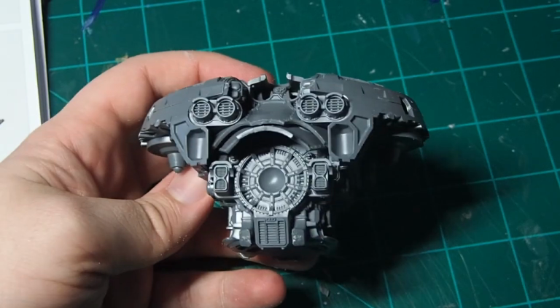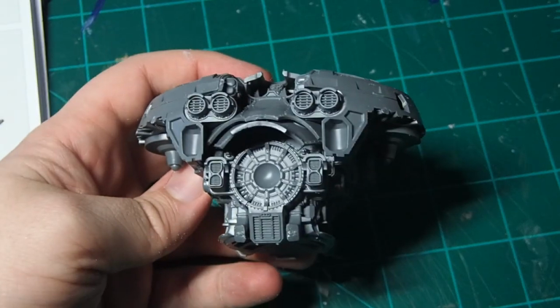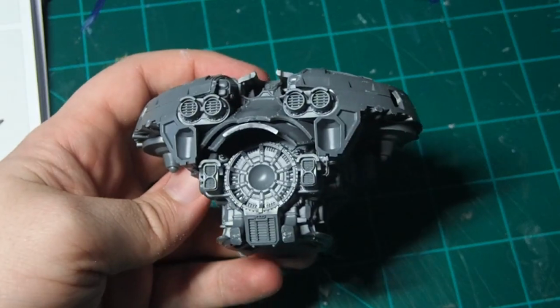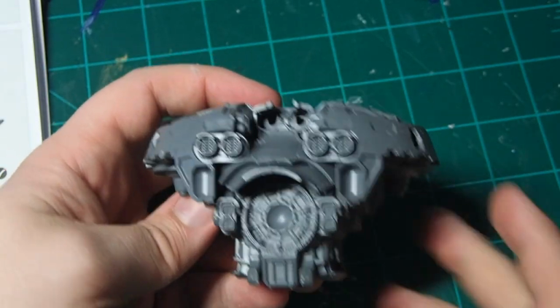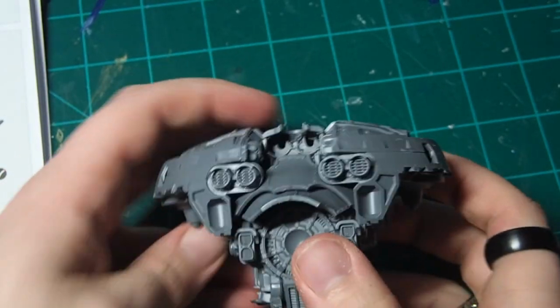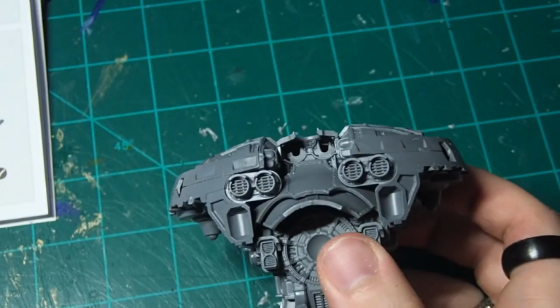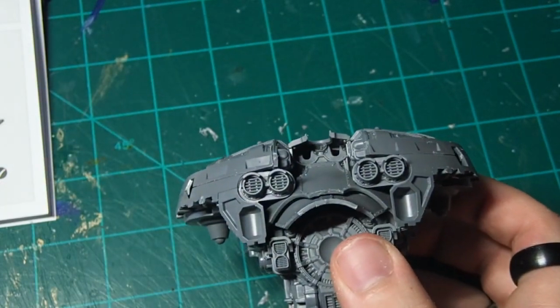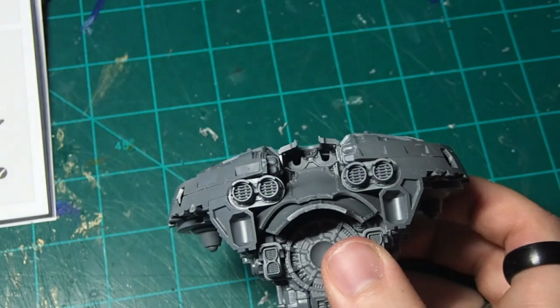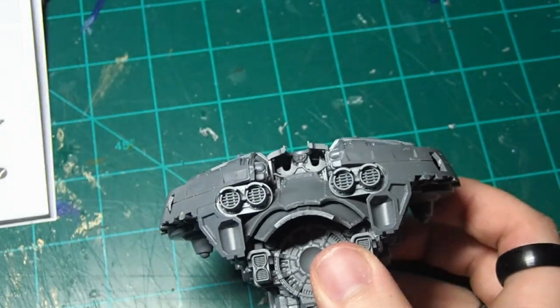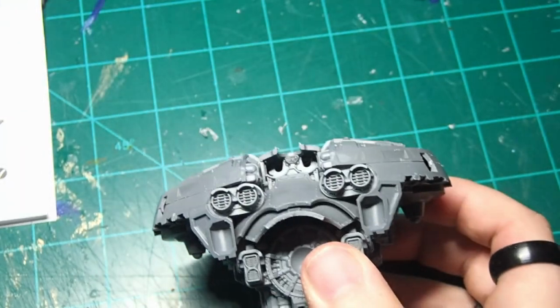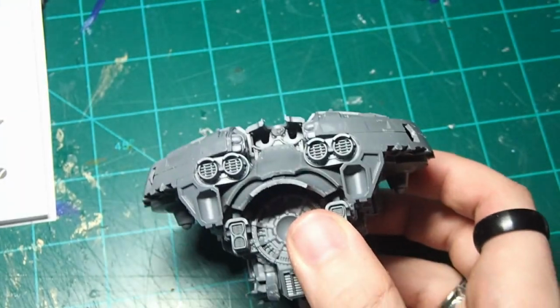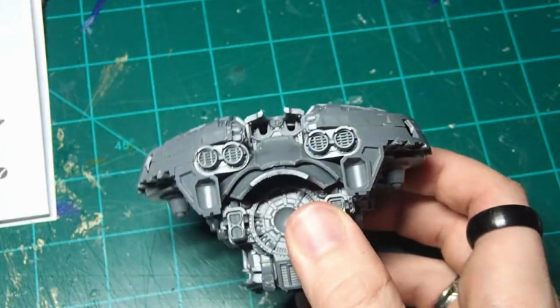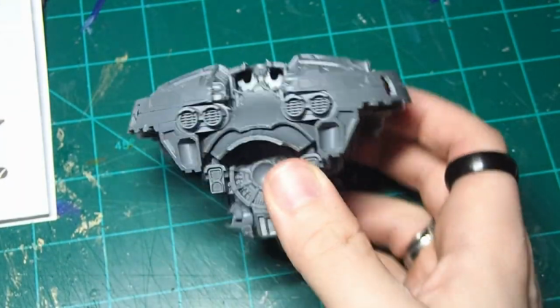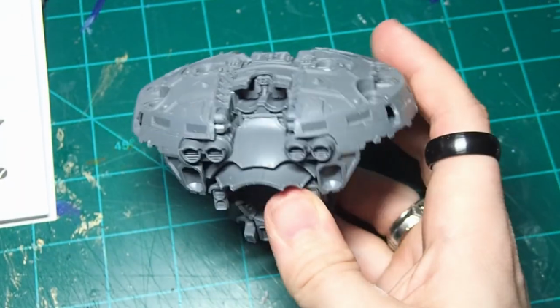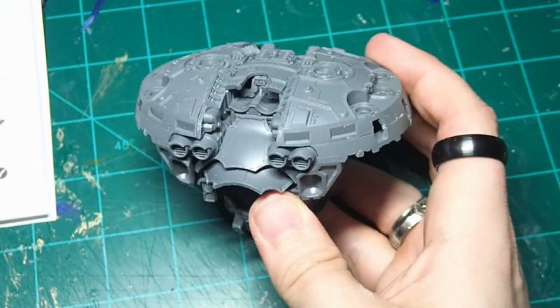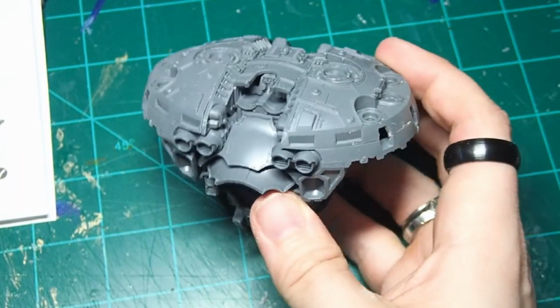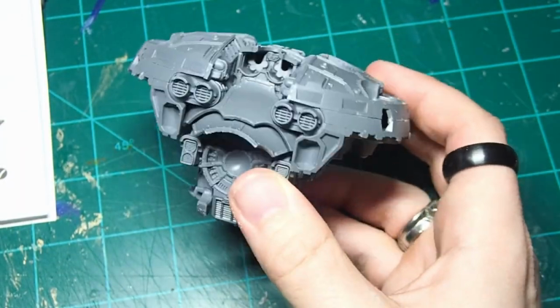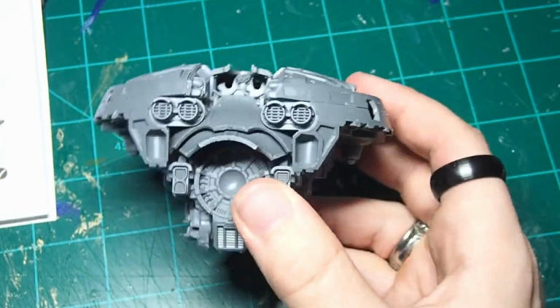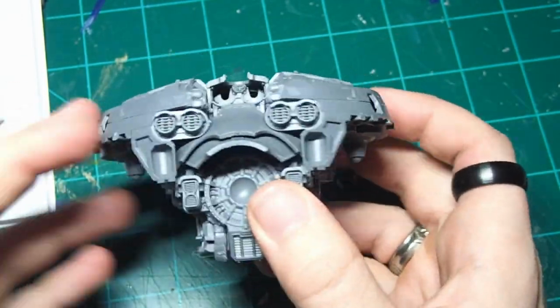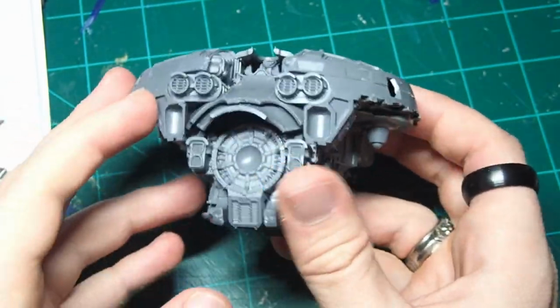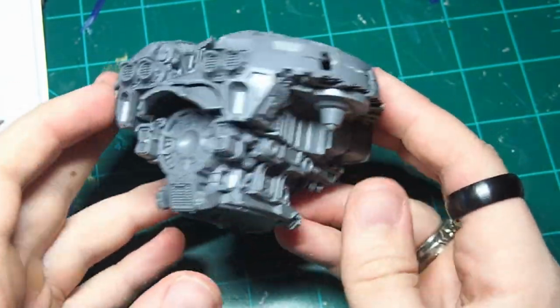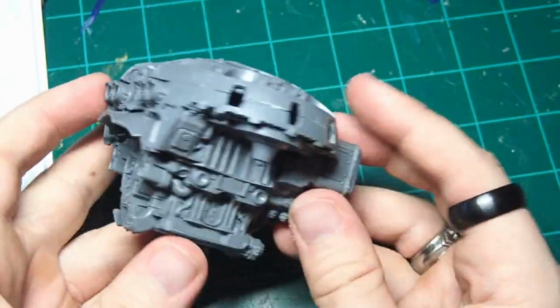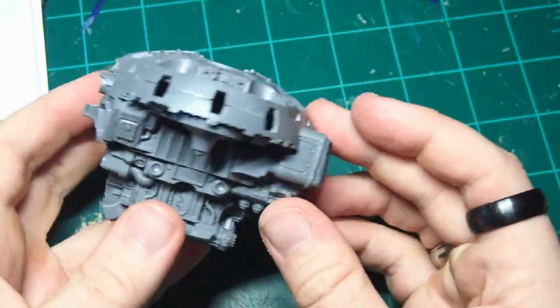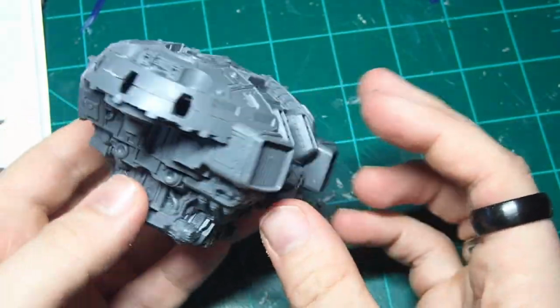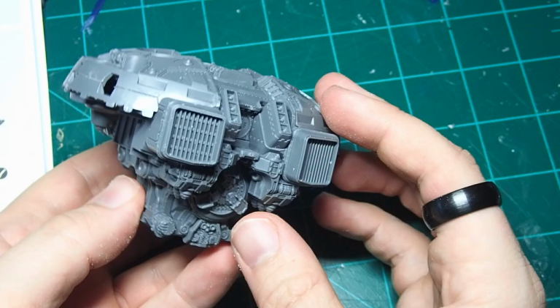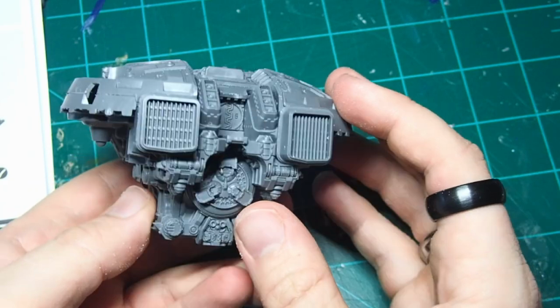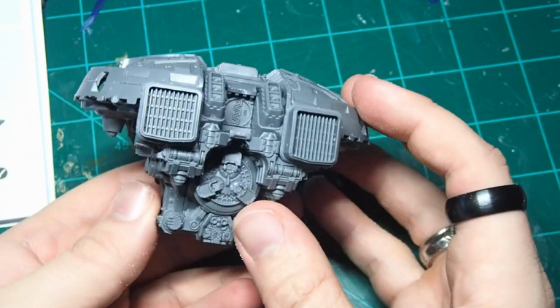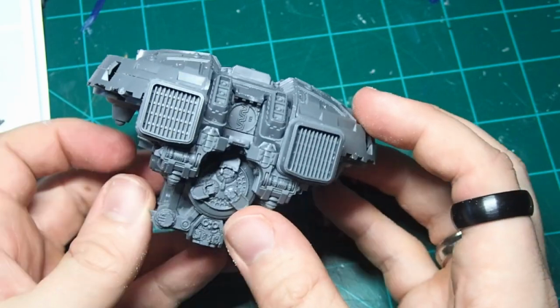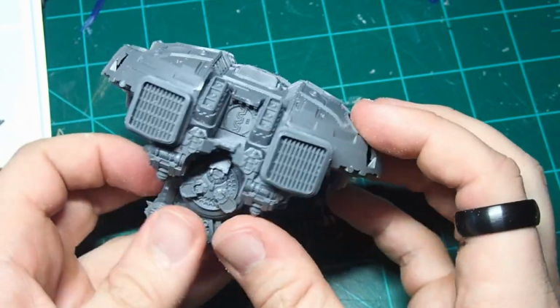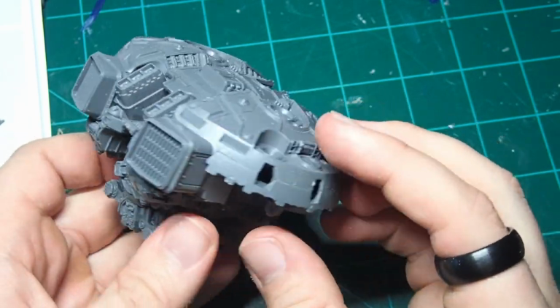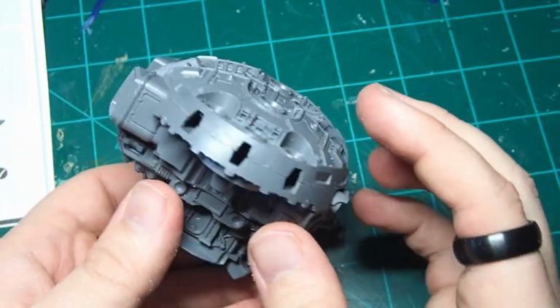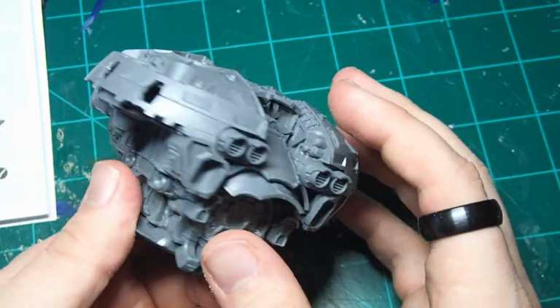I focused on getting all of the core components together just so that I got a good grasp for the body while I was building this, but I left all of the decorative armor panels off. We'll get to those a bit later.